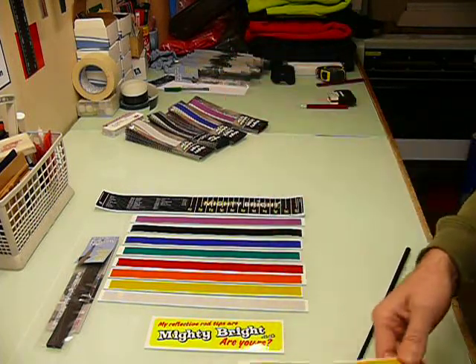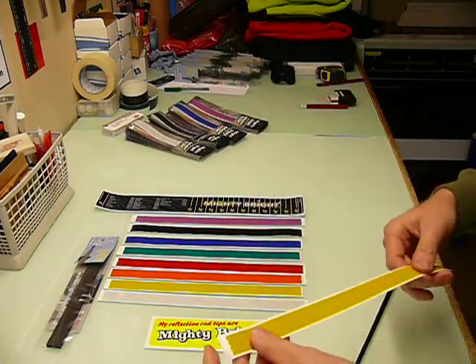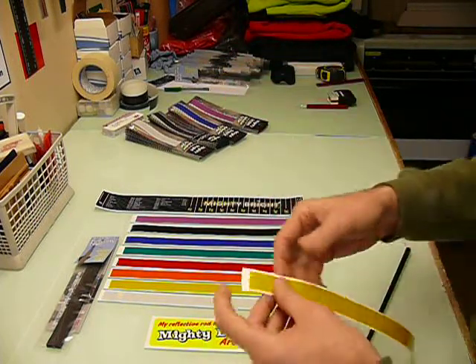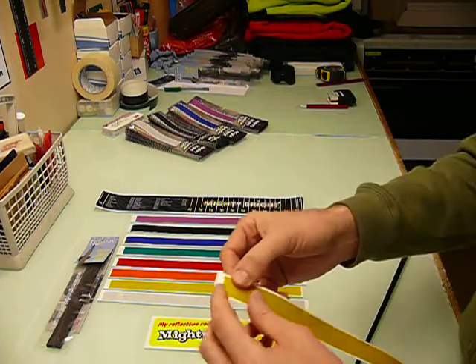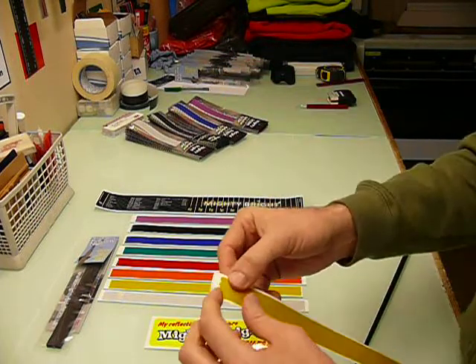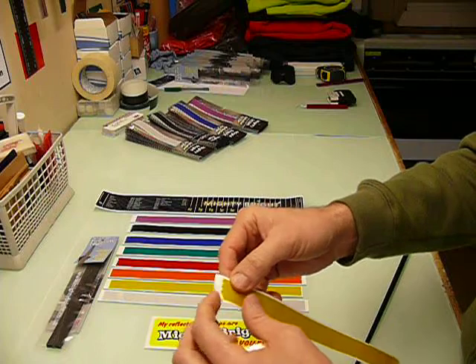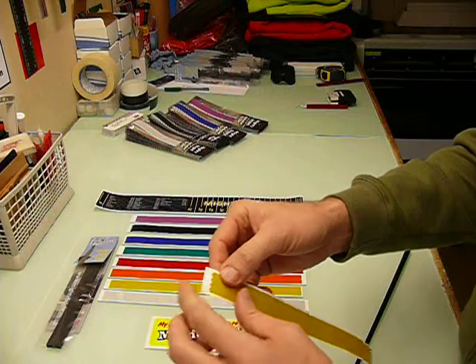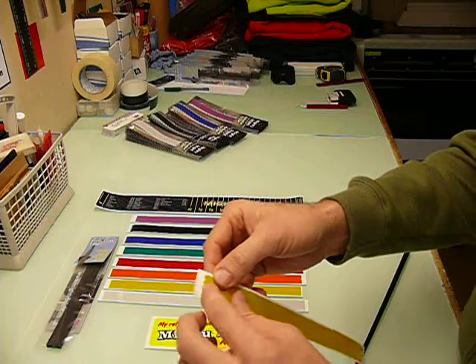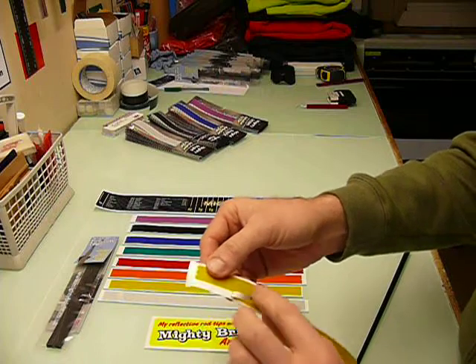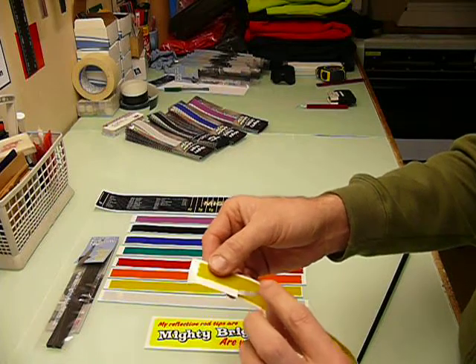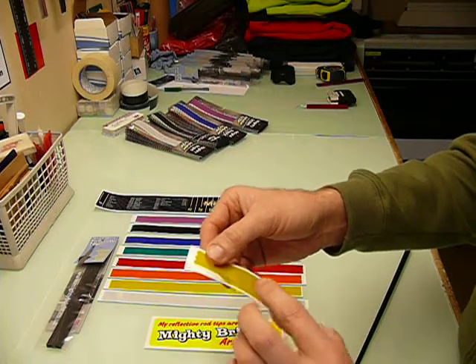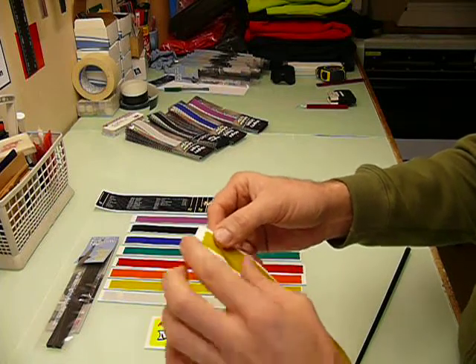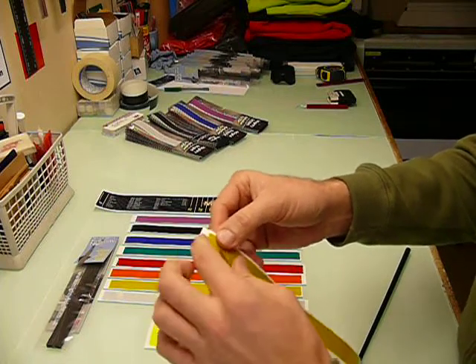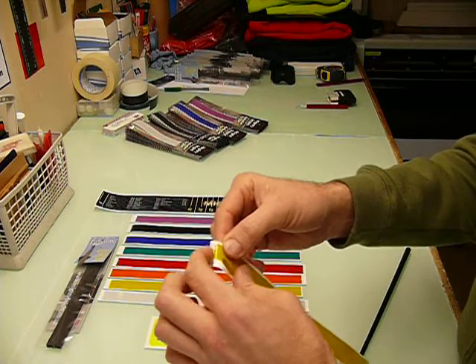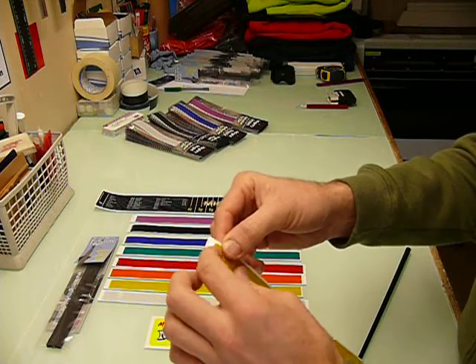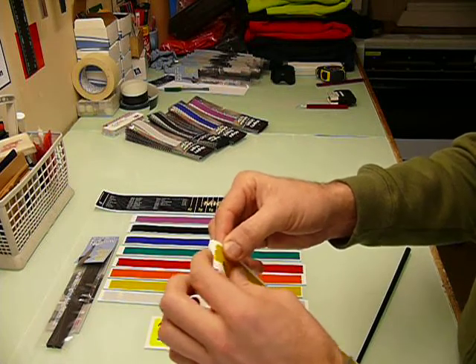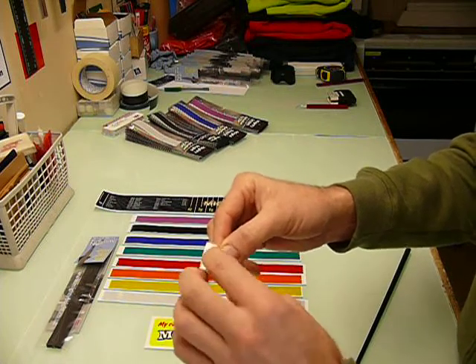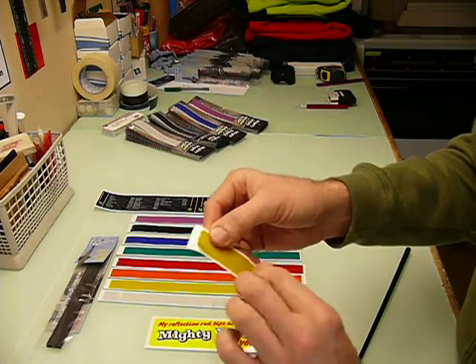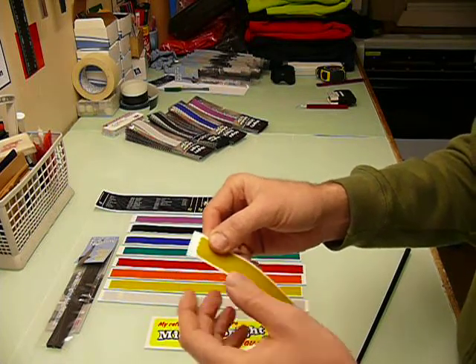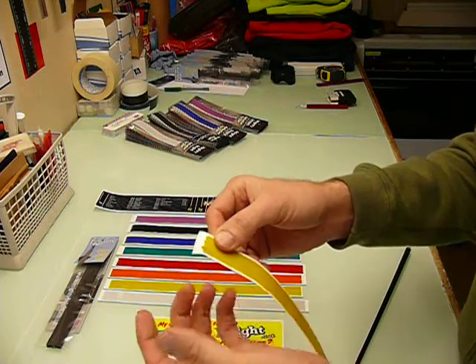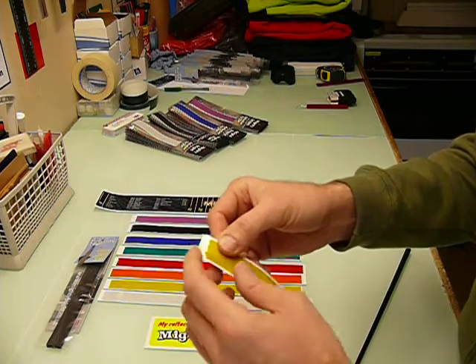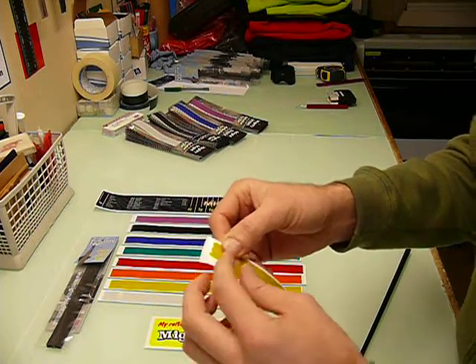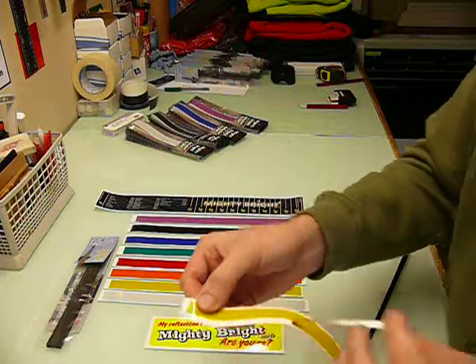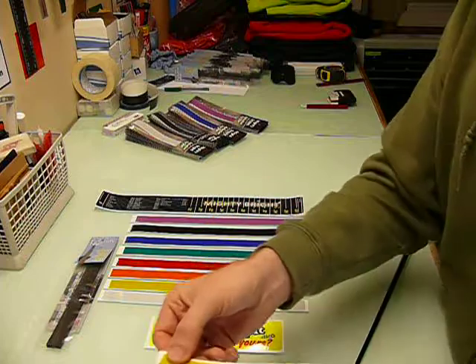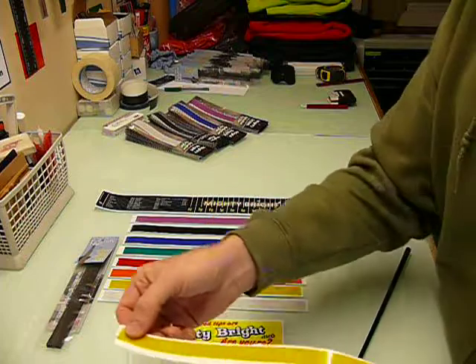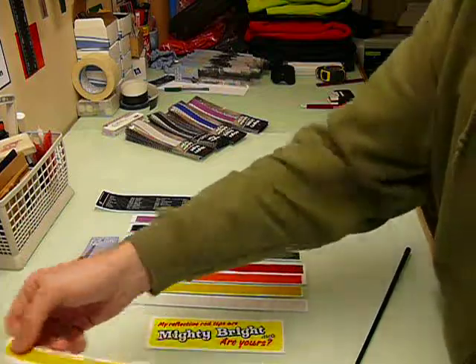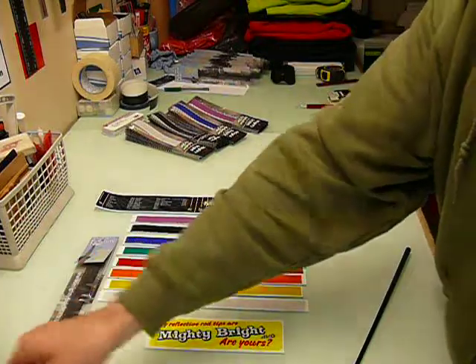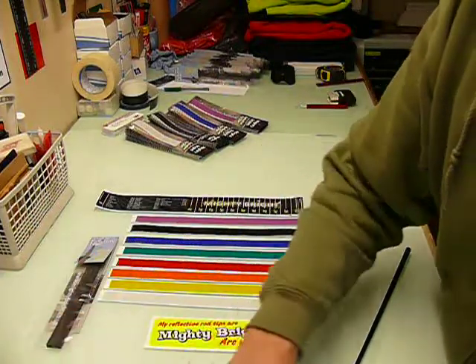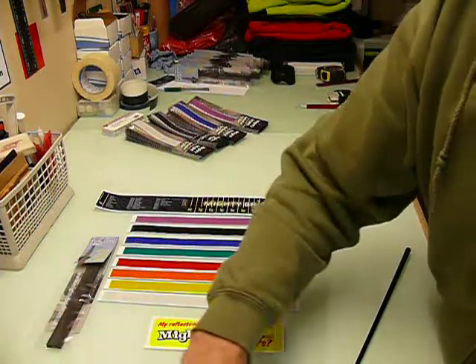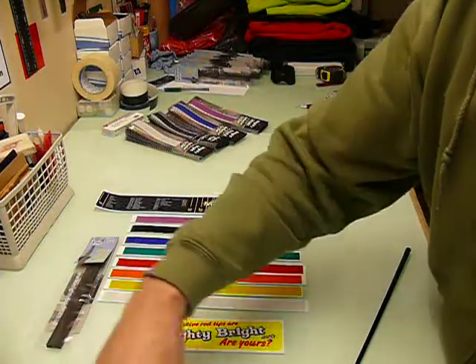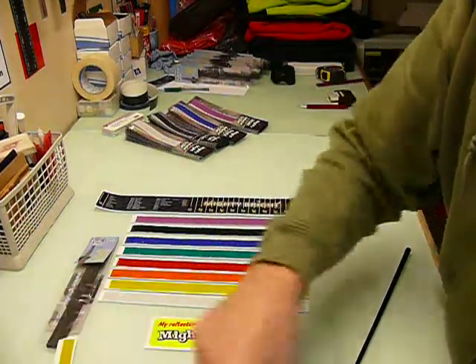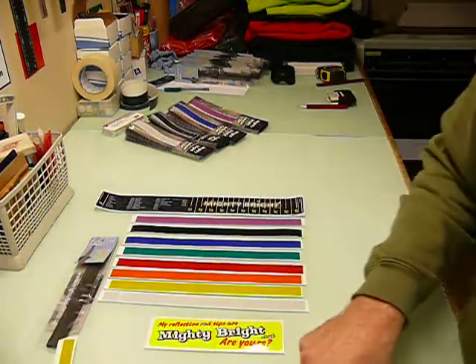Each item is separated and computer-cut into four separate strips. Each is rounded off at the ends — it's our own design and it works well.